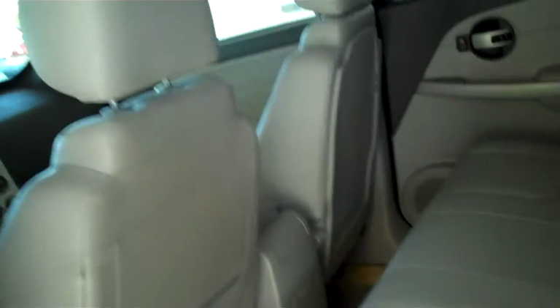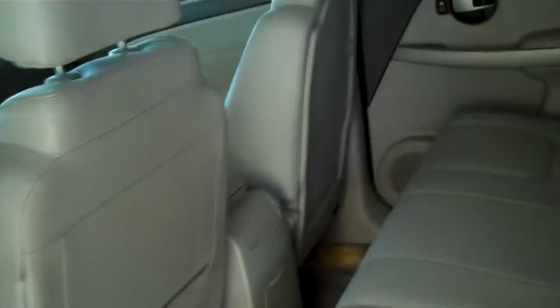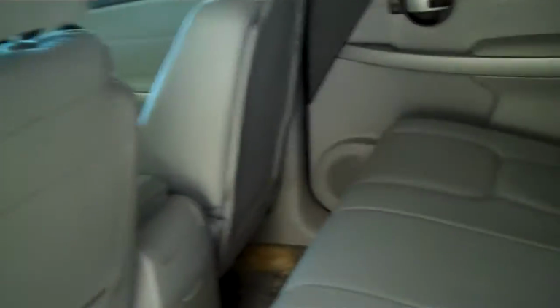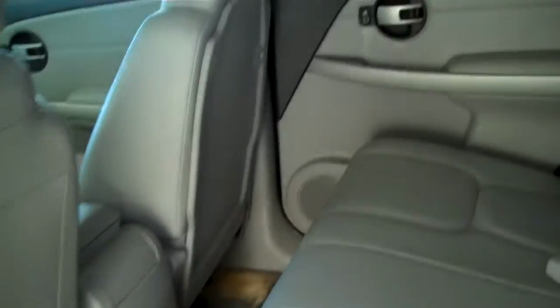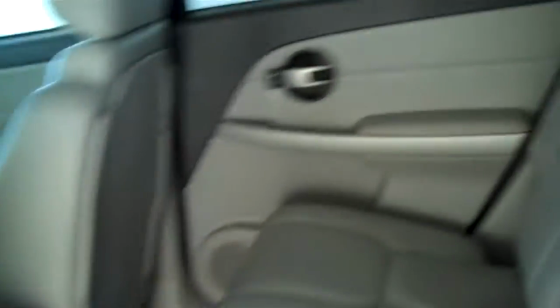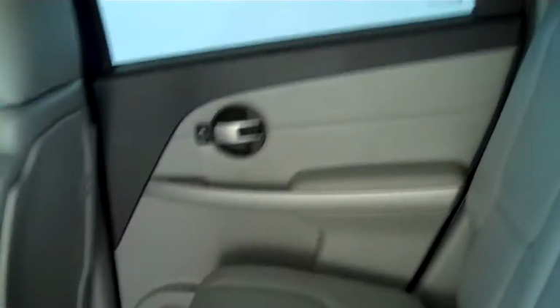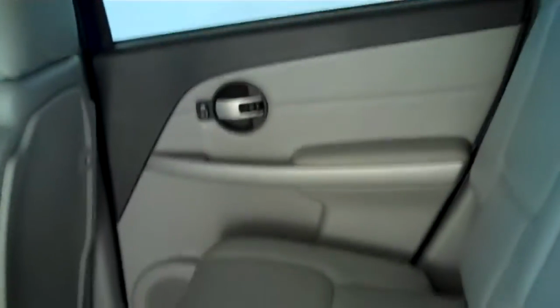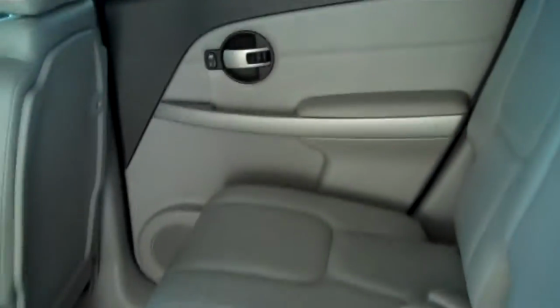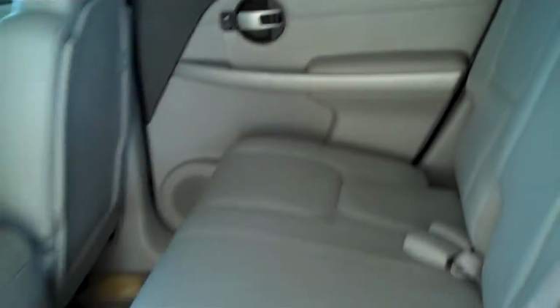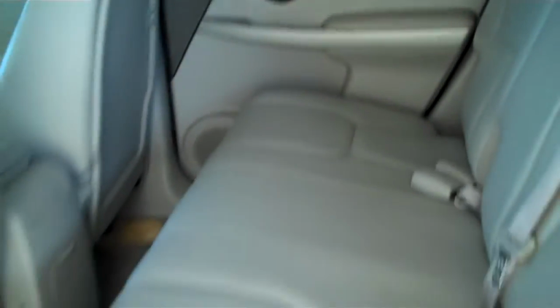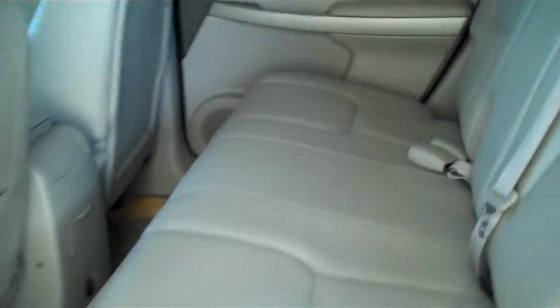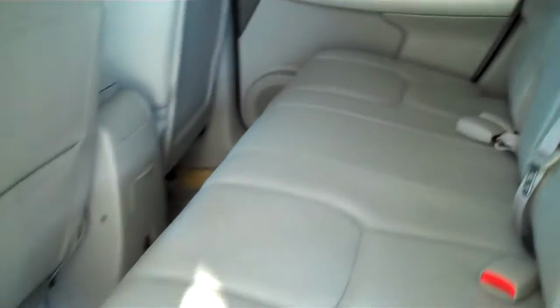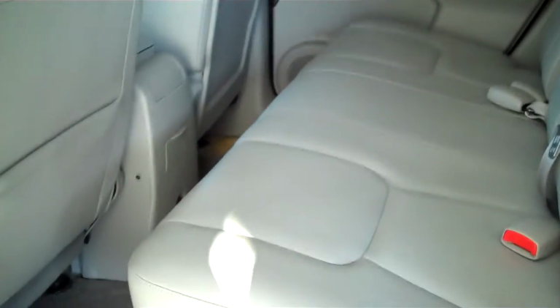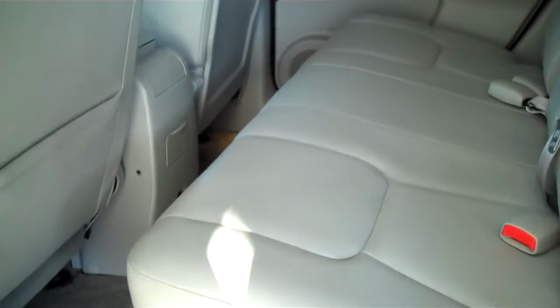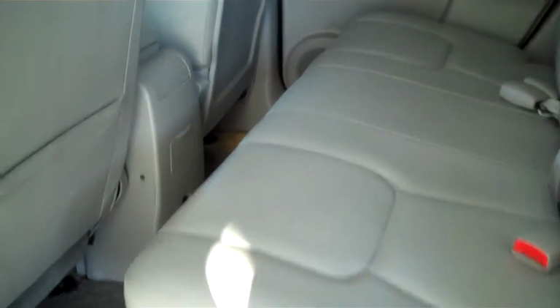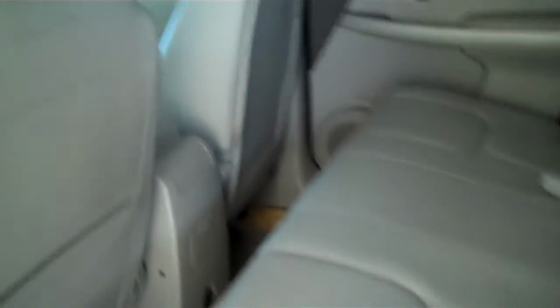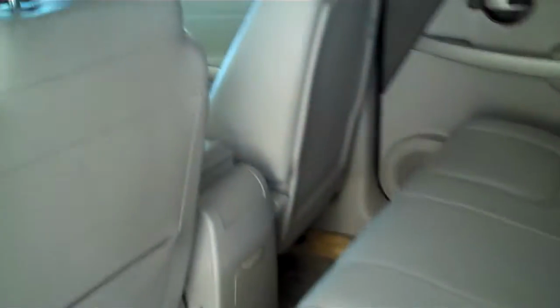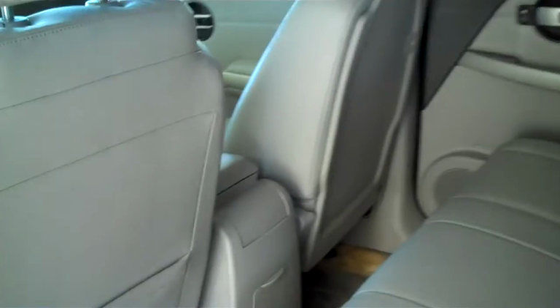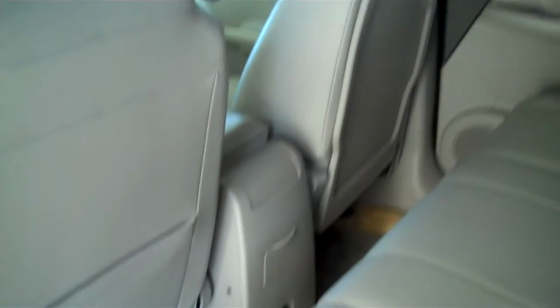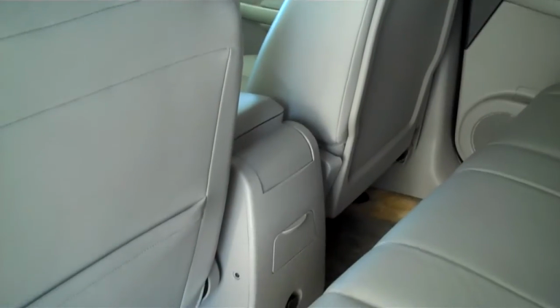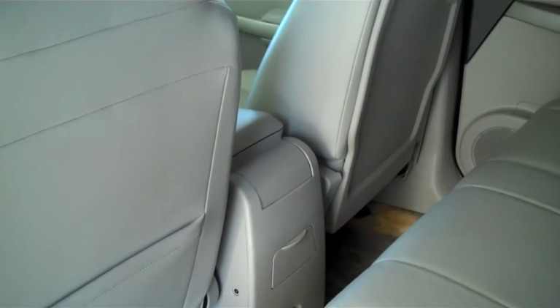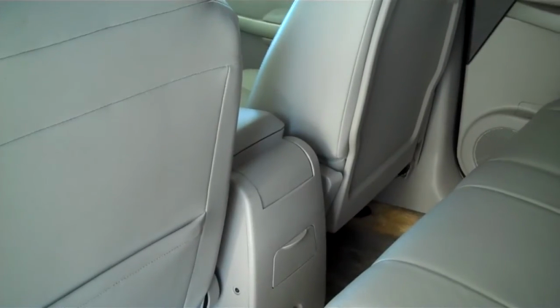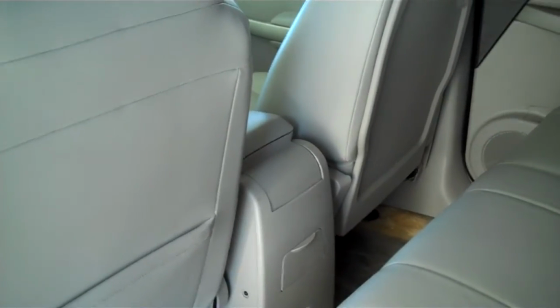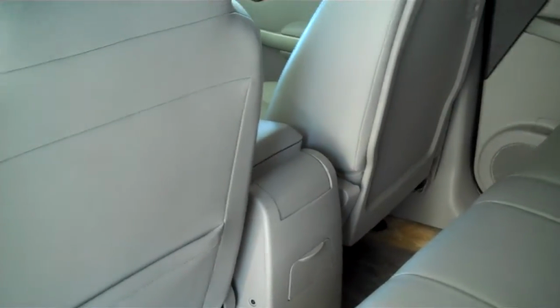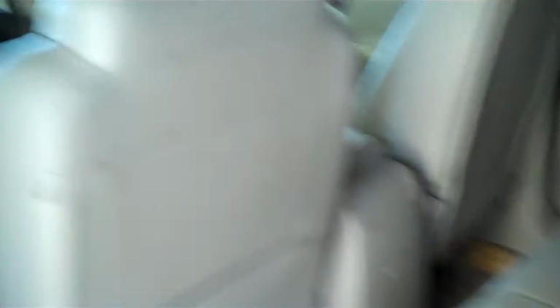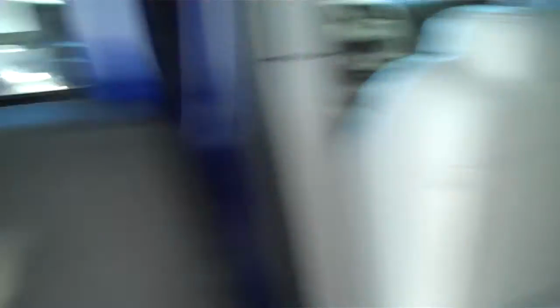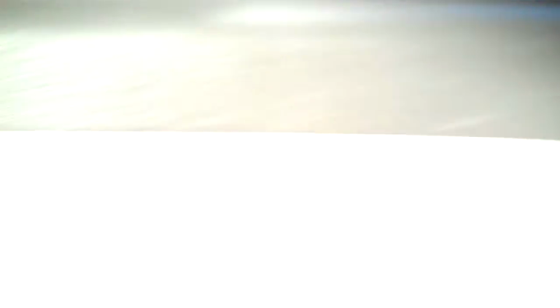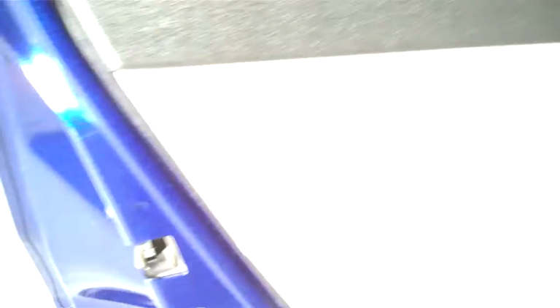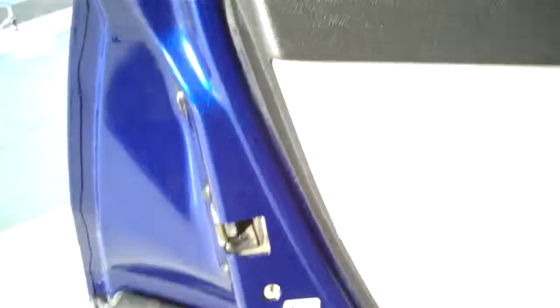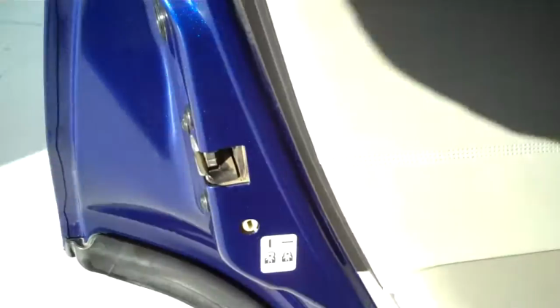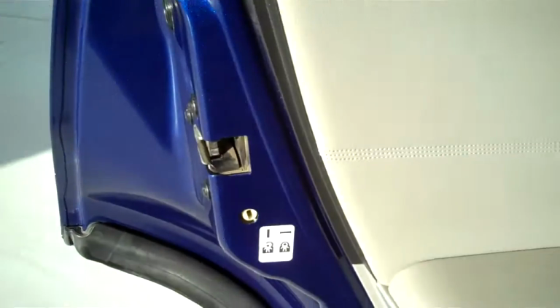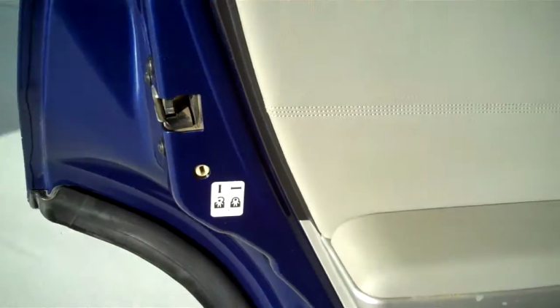This is a five passenger vehicle — the seats are plush, very comfortable to sit on. 12 volt DC rear outlet, child safety rear locks.